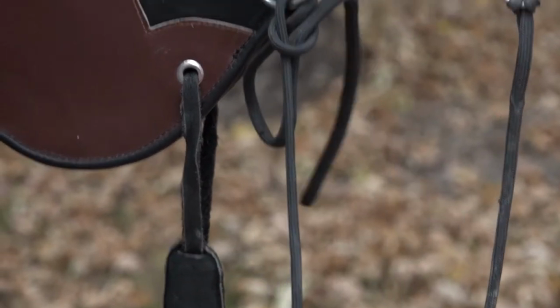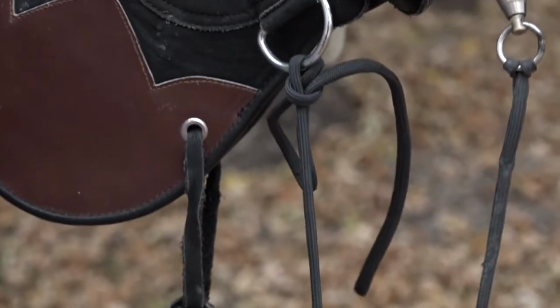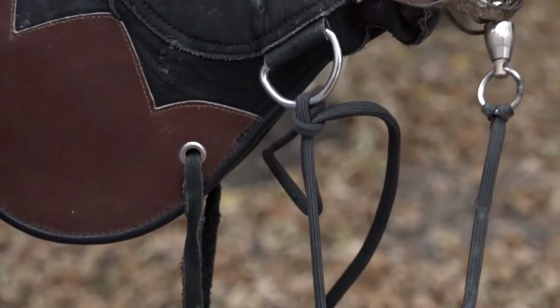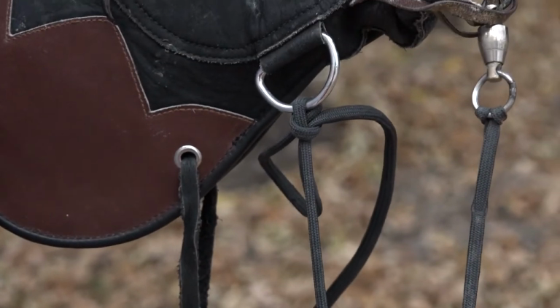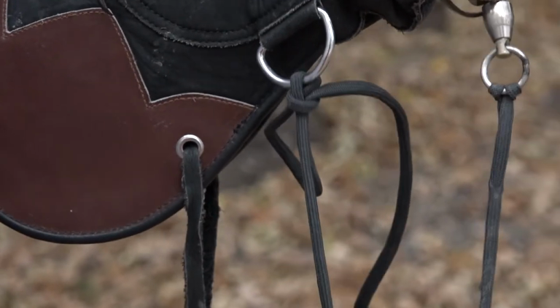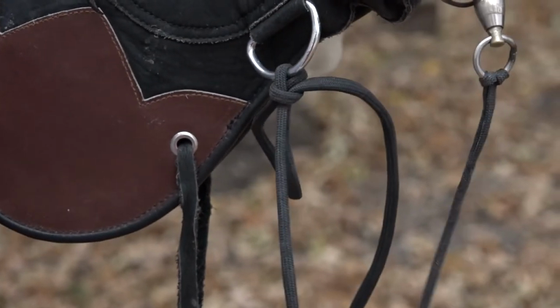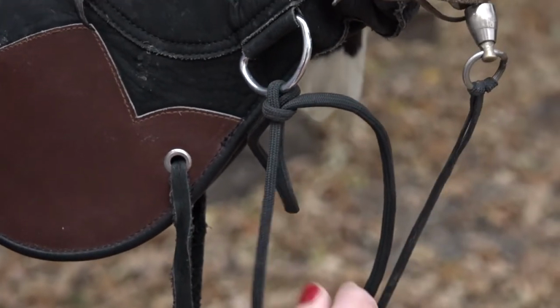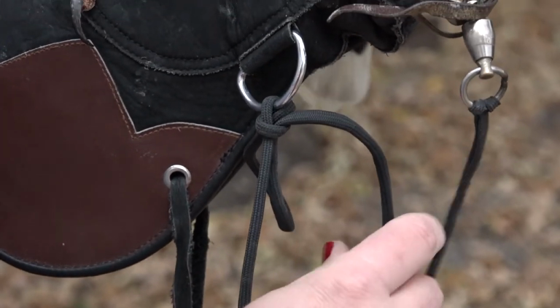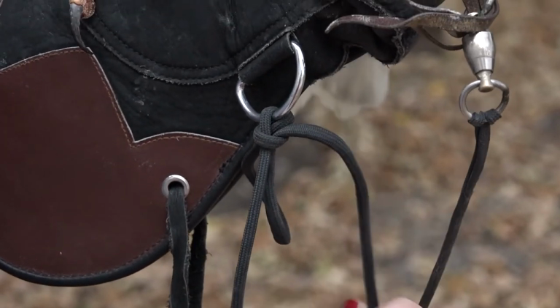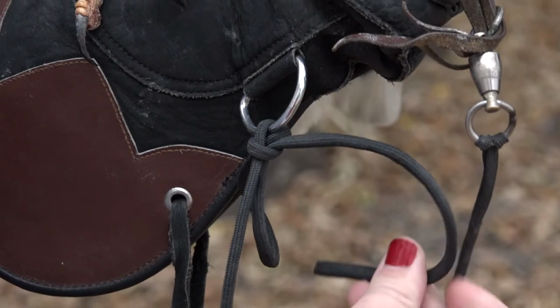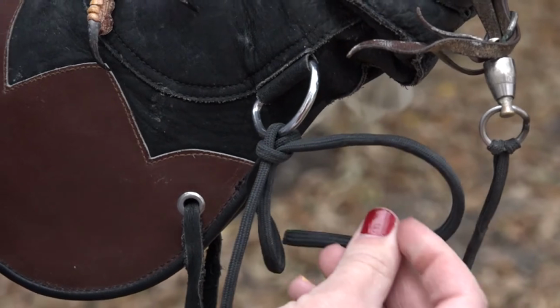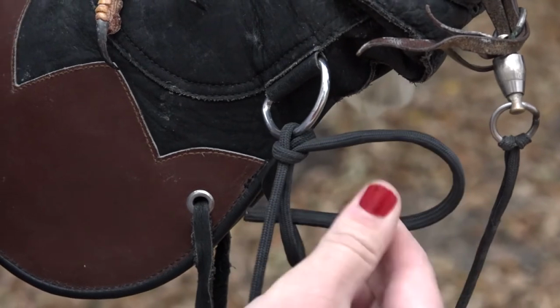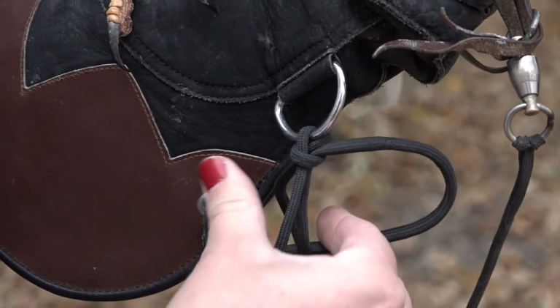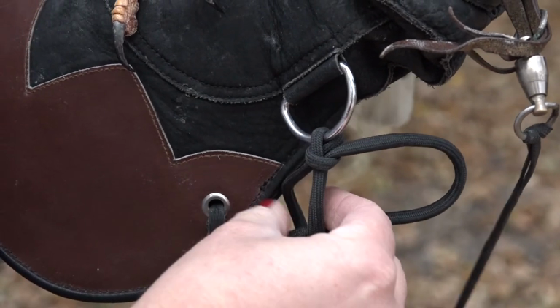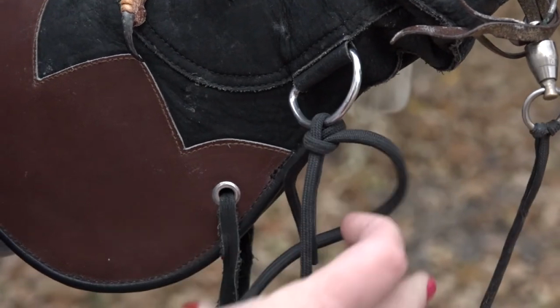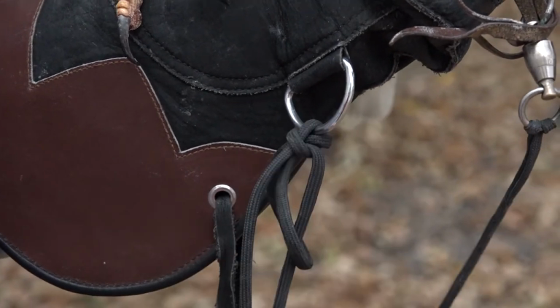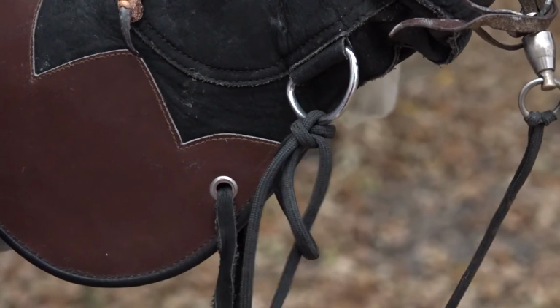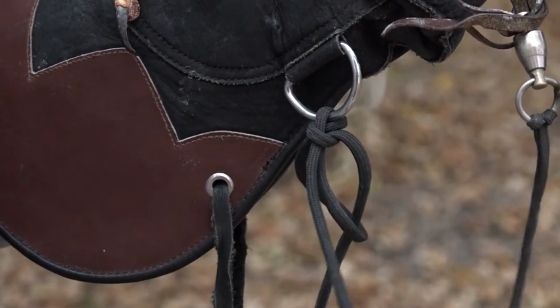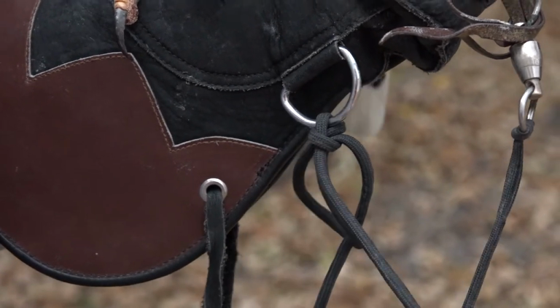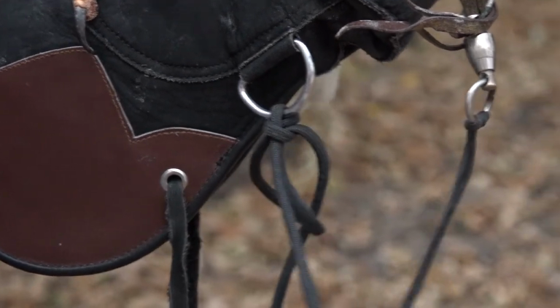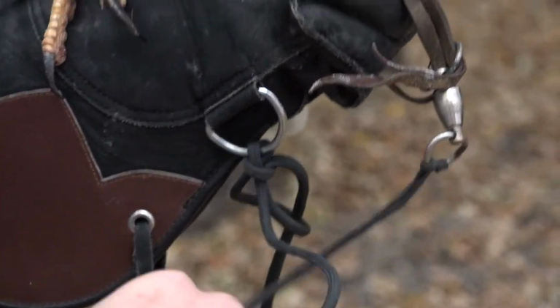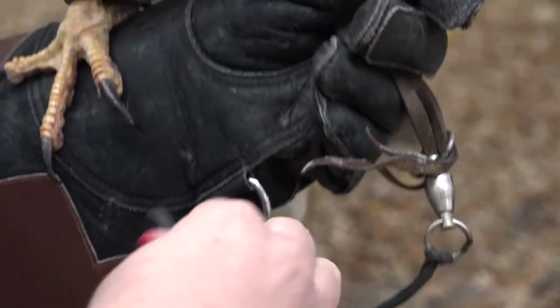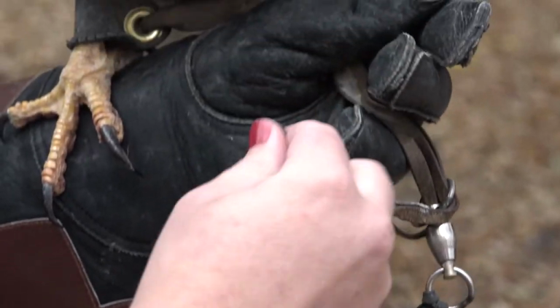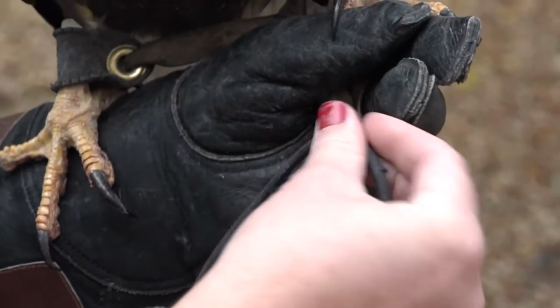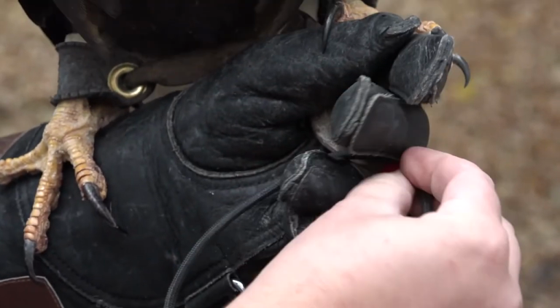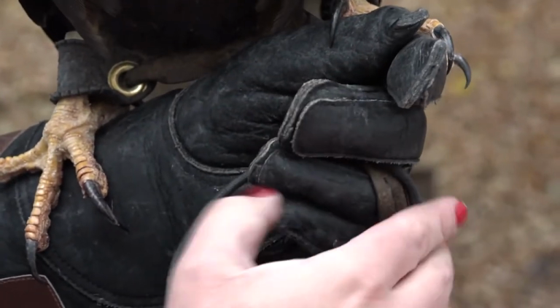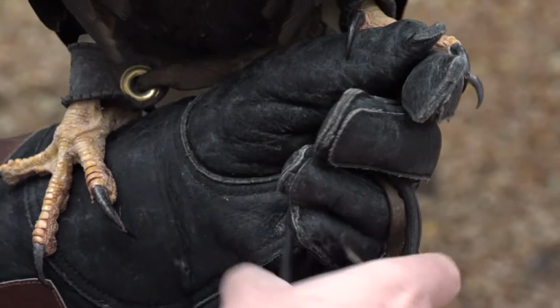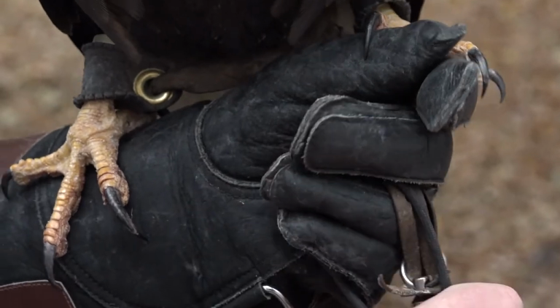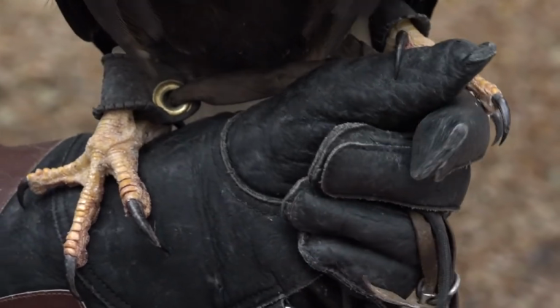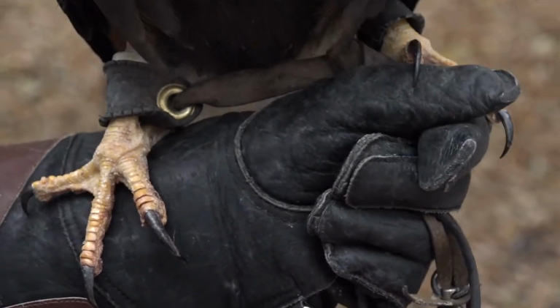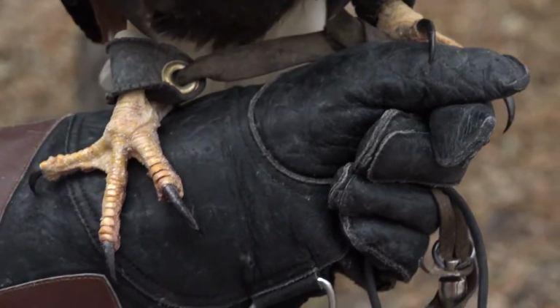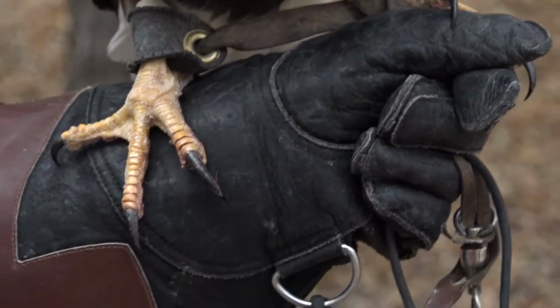Pull the bird, send this in through for safety, and take your leash and put it up in your hand with your jesses and shut your hand.